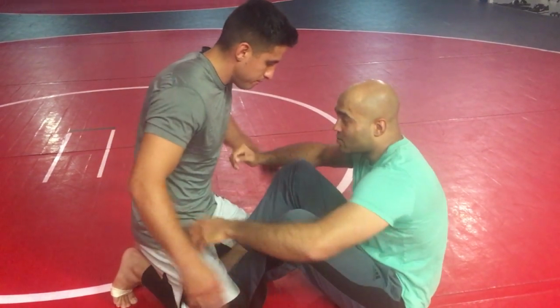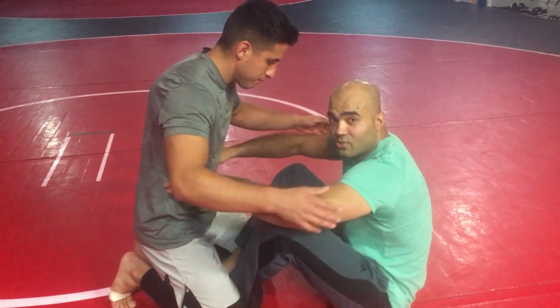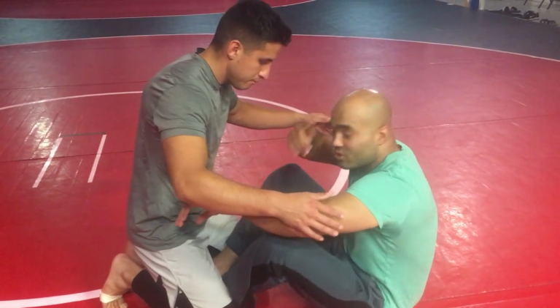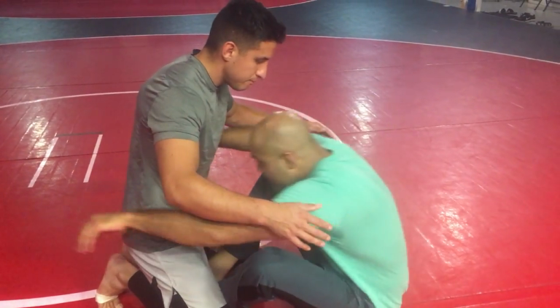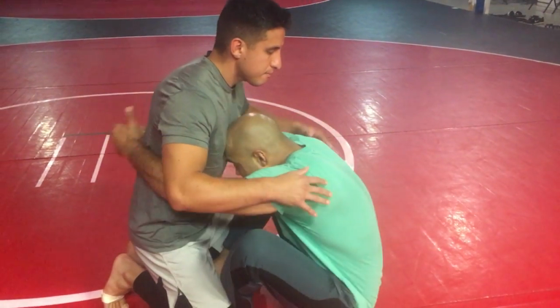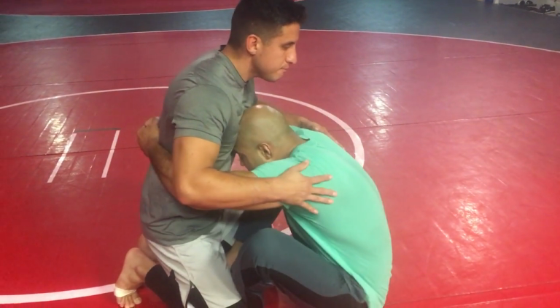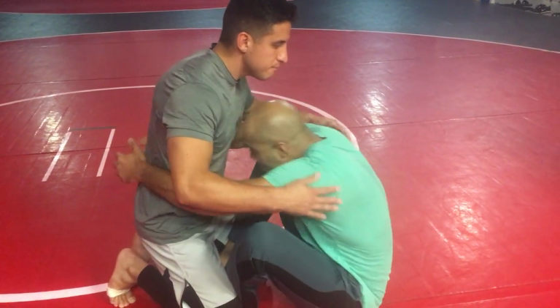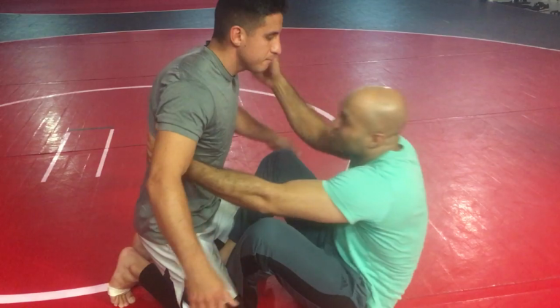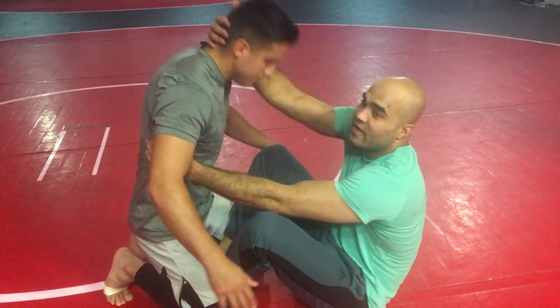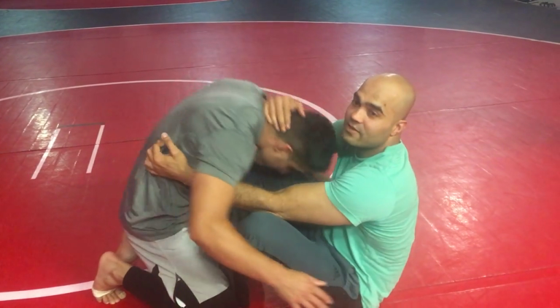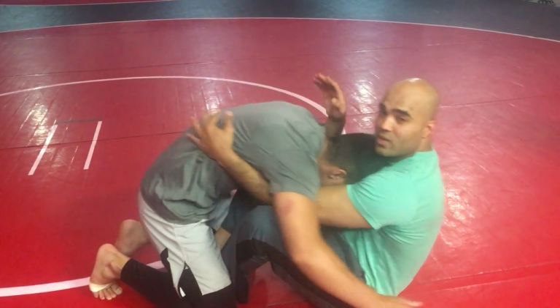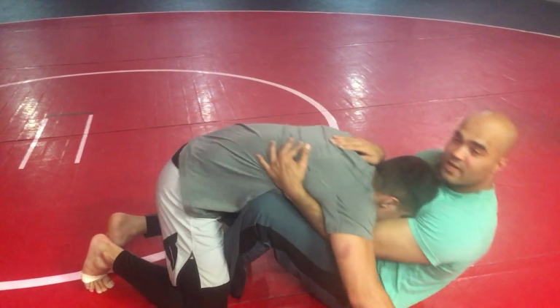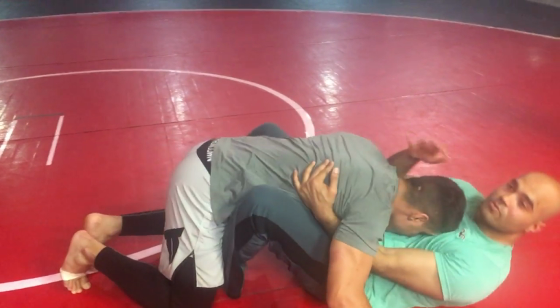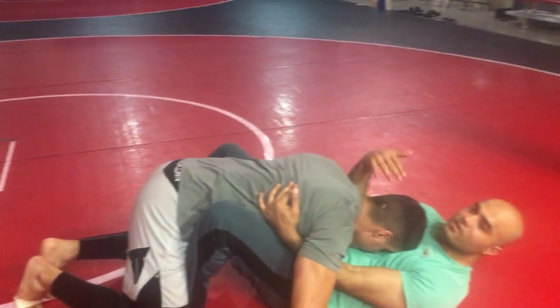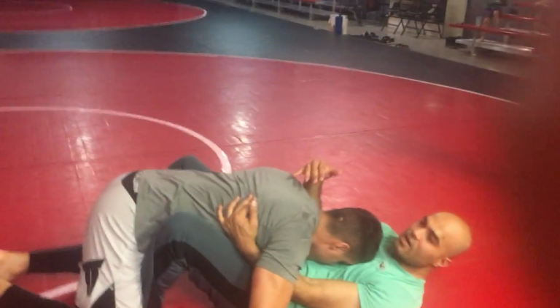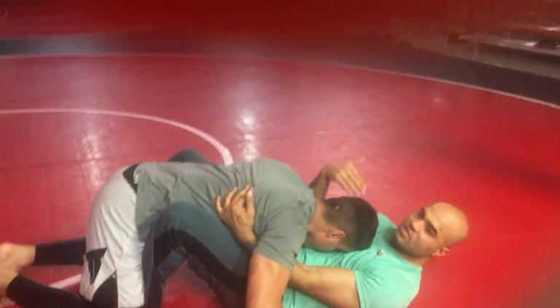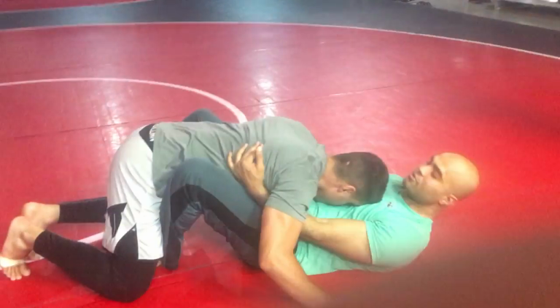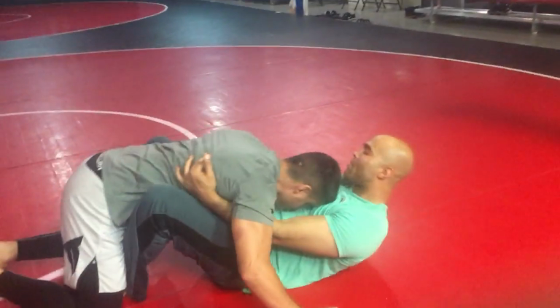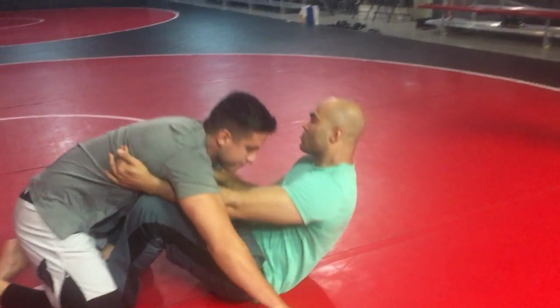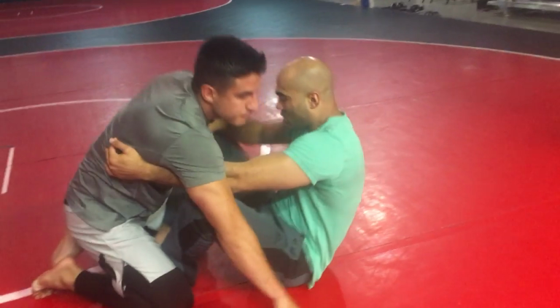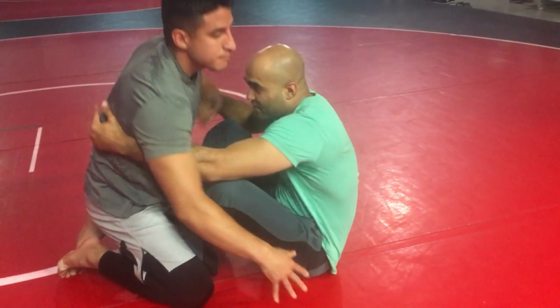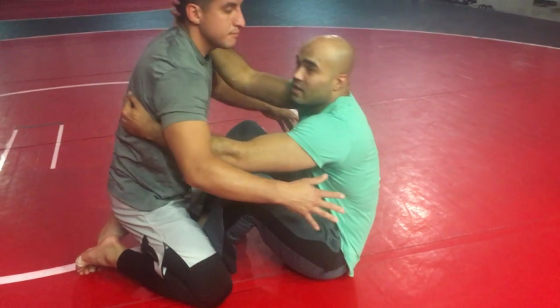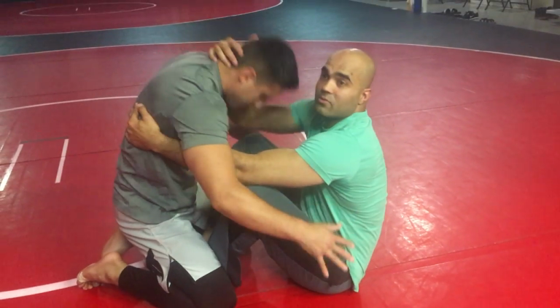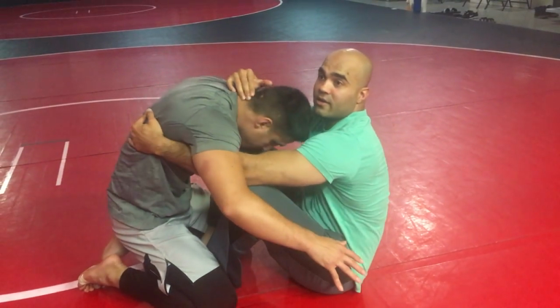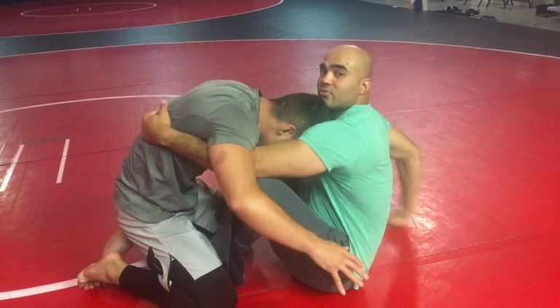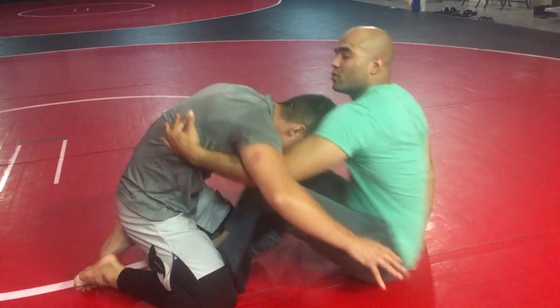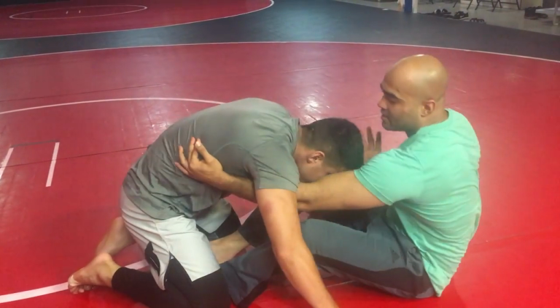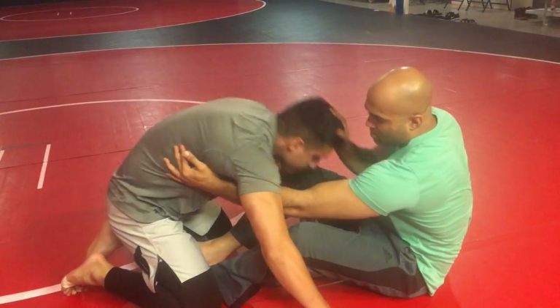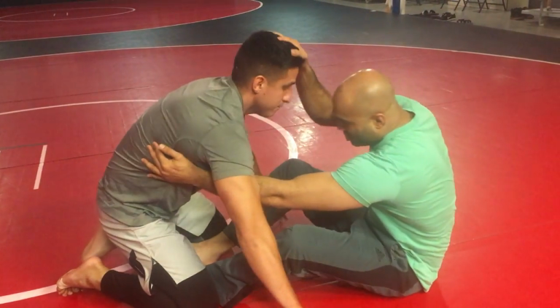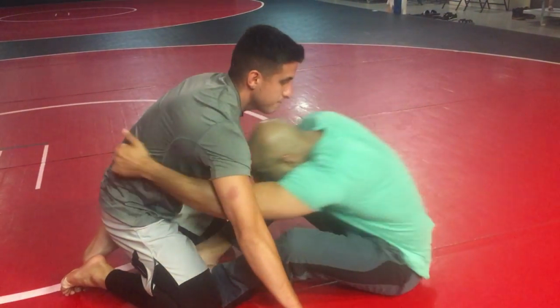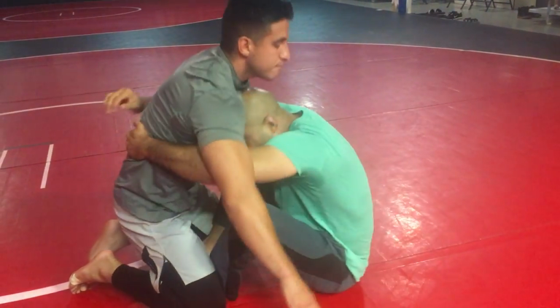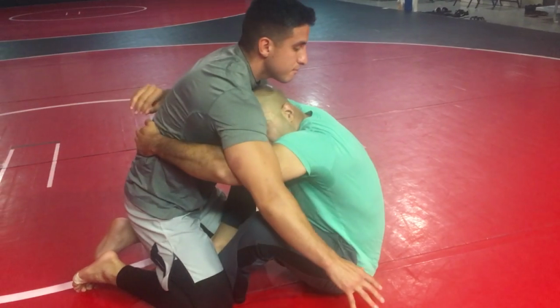So first you want to make sure your head is under the opponent. If they have it, they're winning — you kind of neutralize, they're going to smash you. So if they're anywhere here, you want to scoot back, push them, get under.